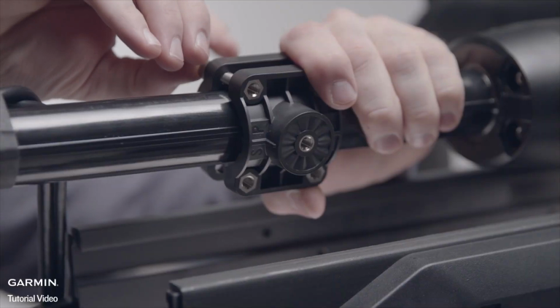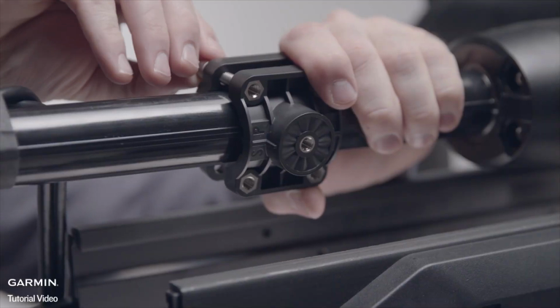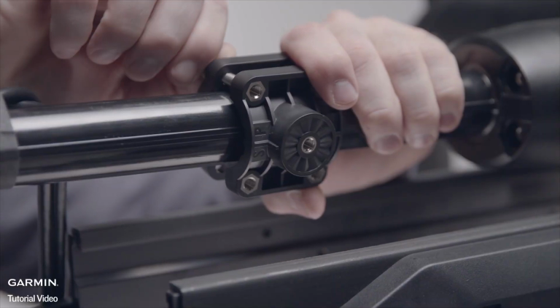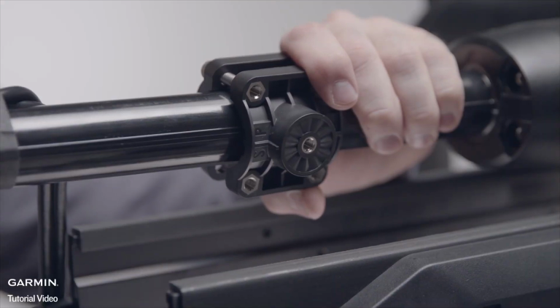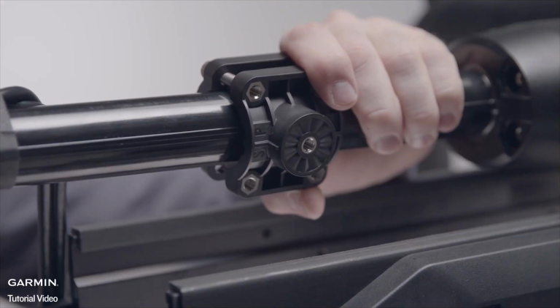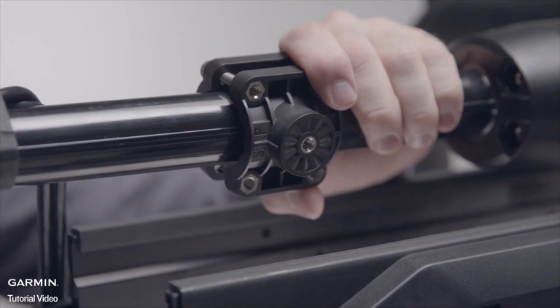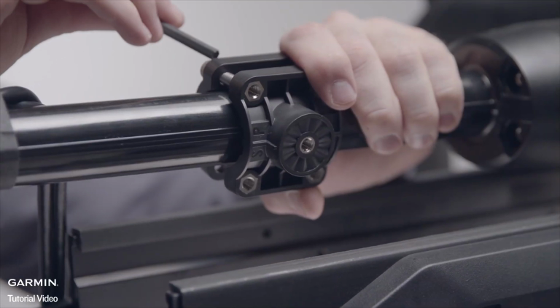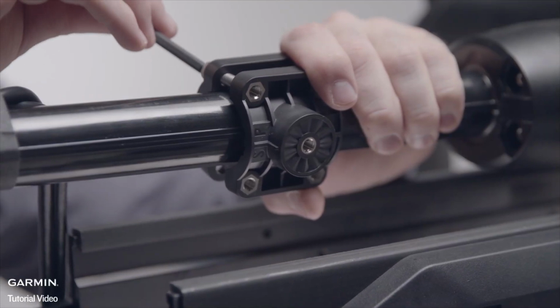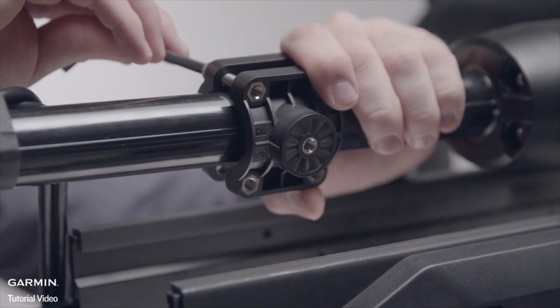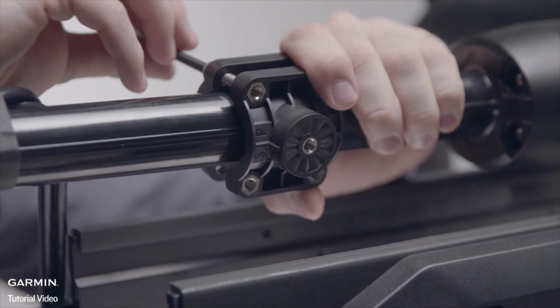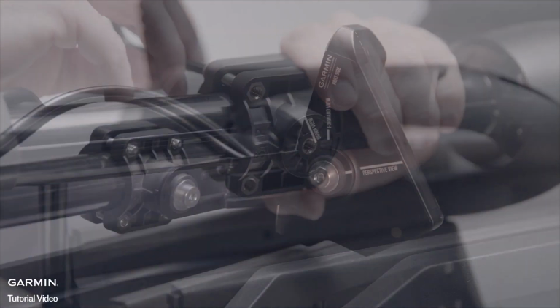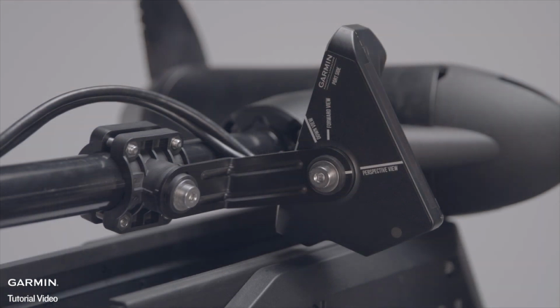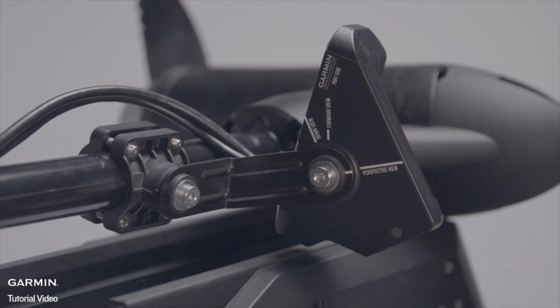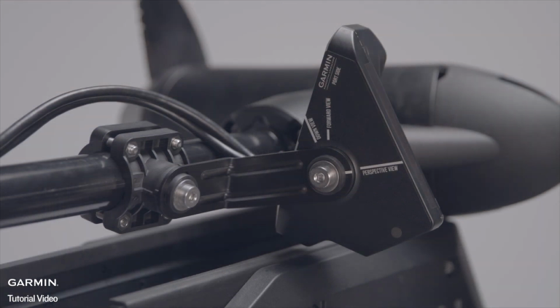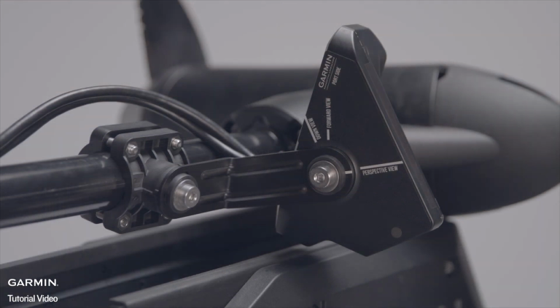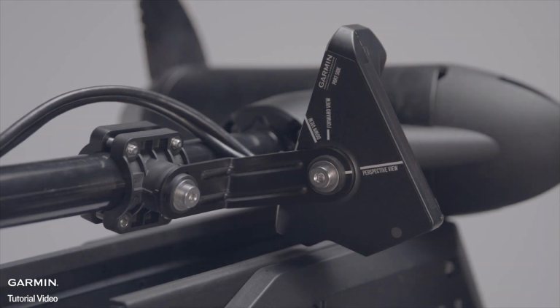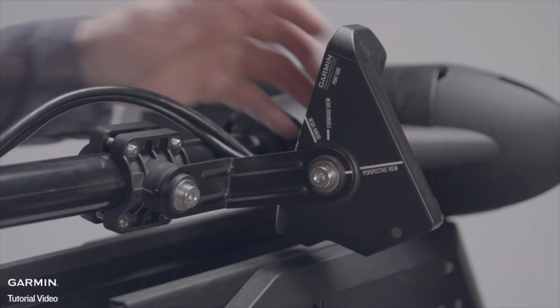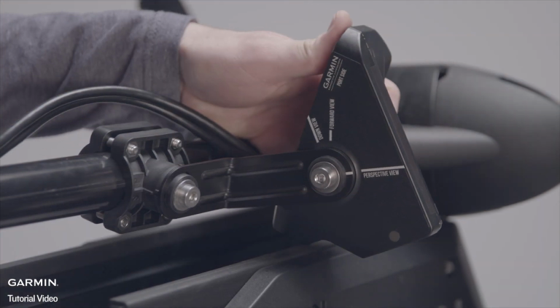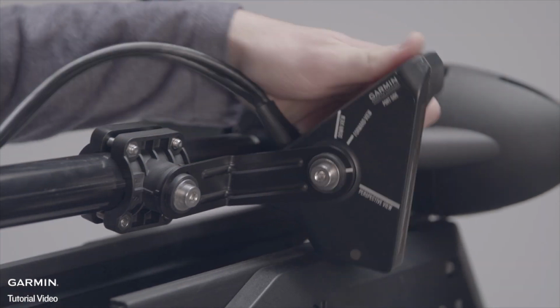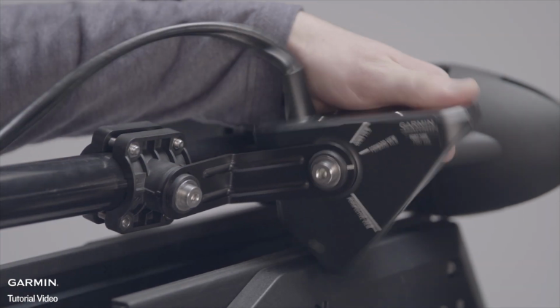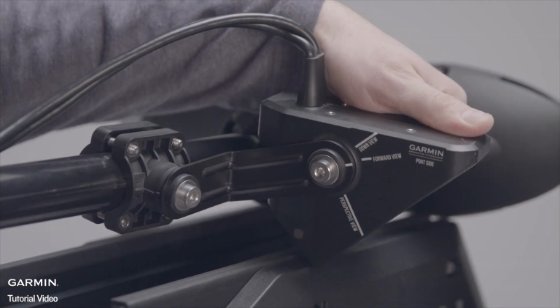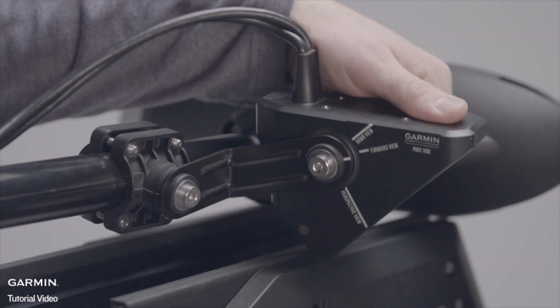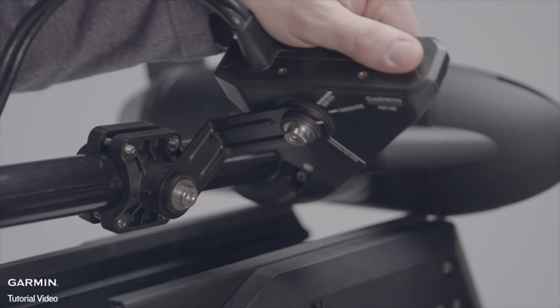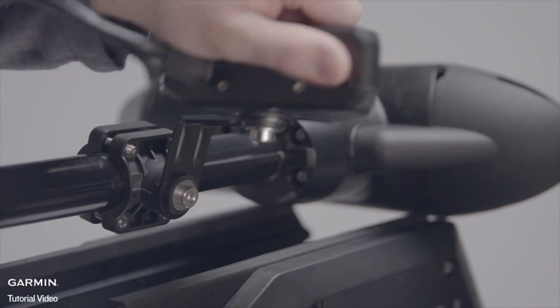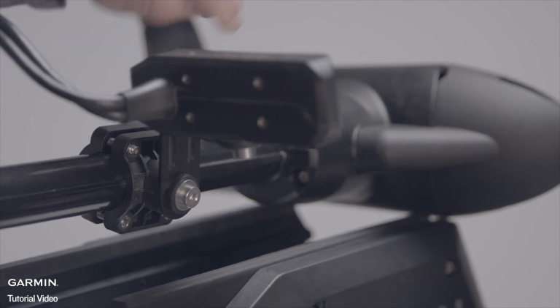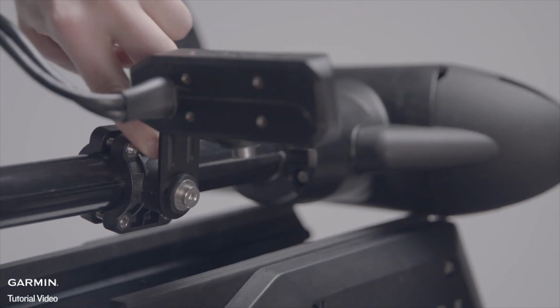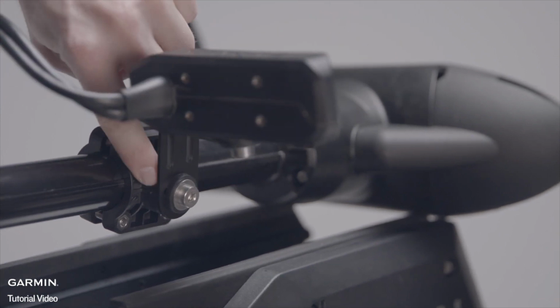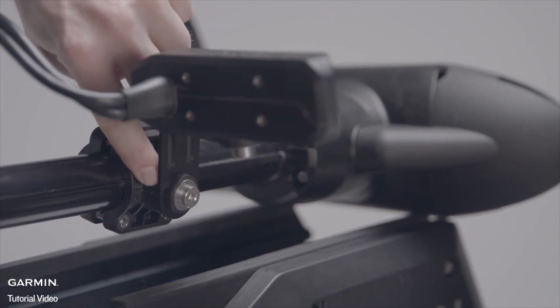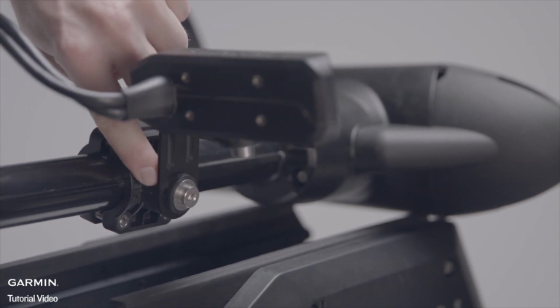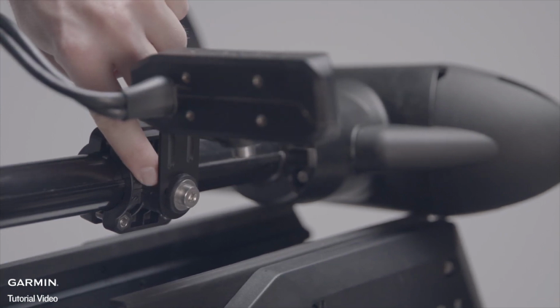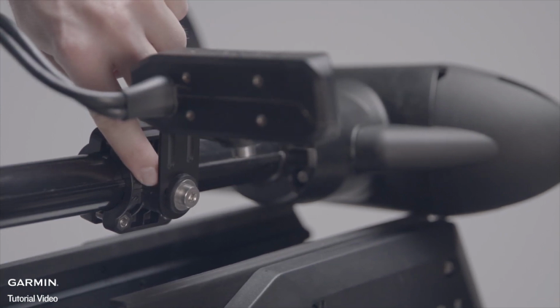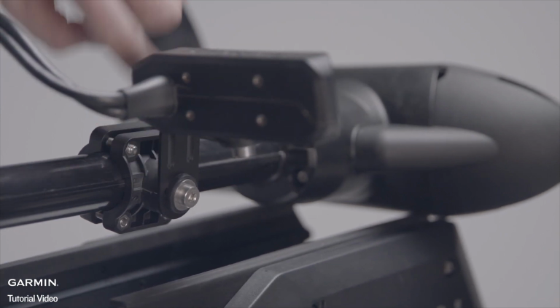Wrongful installation can lead to damage to the transducer or boat. Next, adjust the position of the transducer to the desired viewing mode. Use the indicator strip on the short side of the extension arm and match it up with the view you want to see.